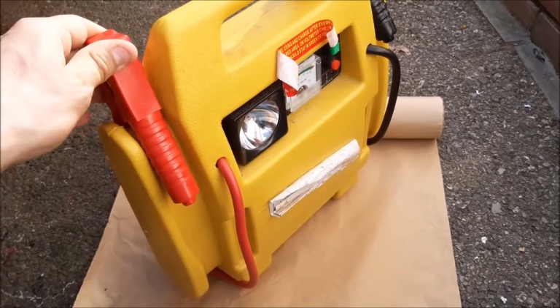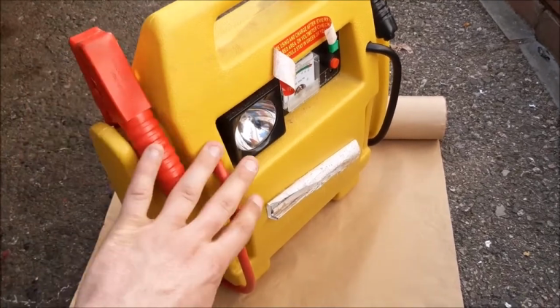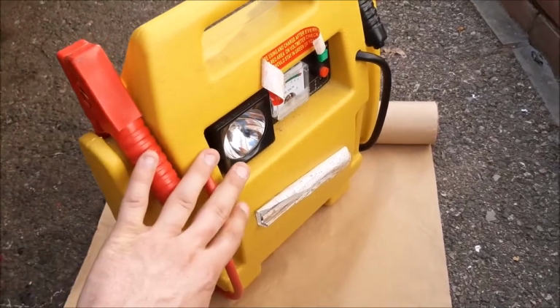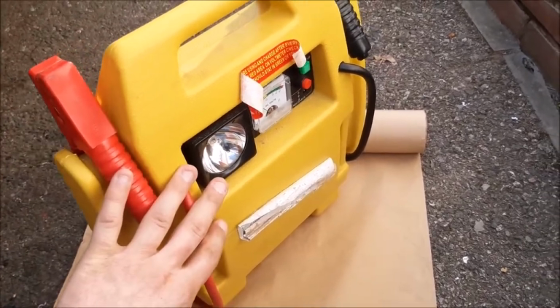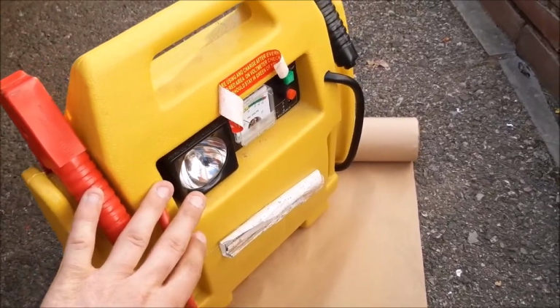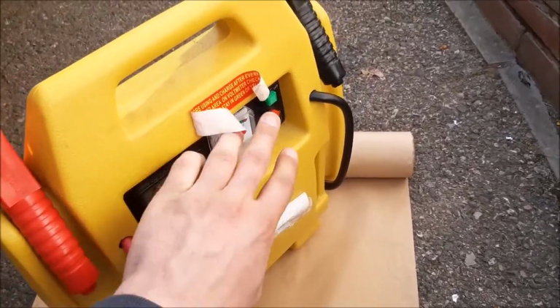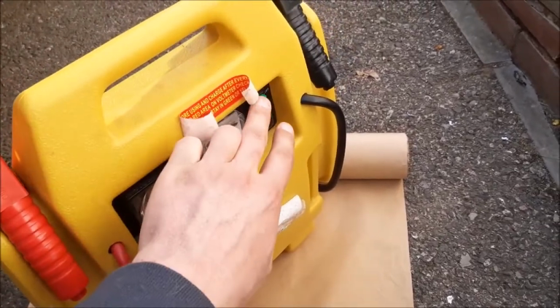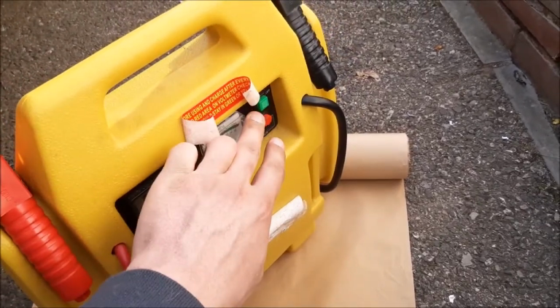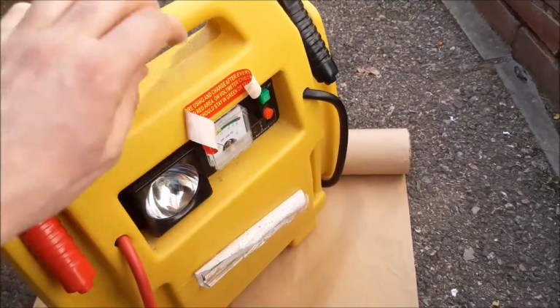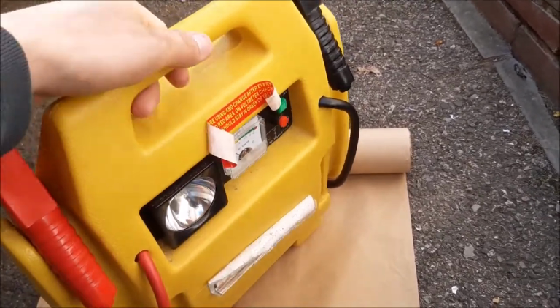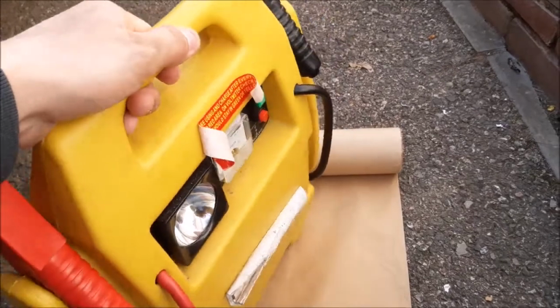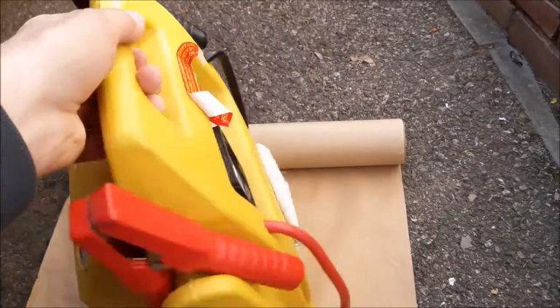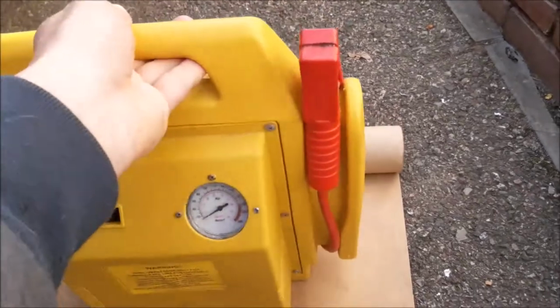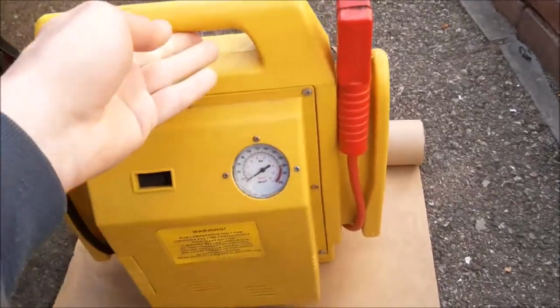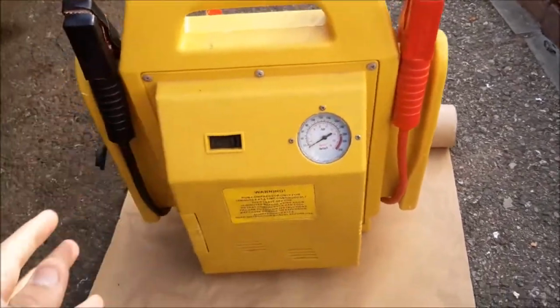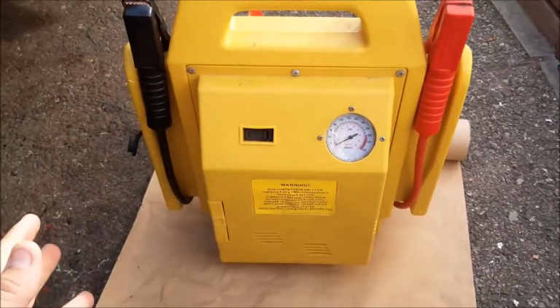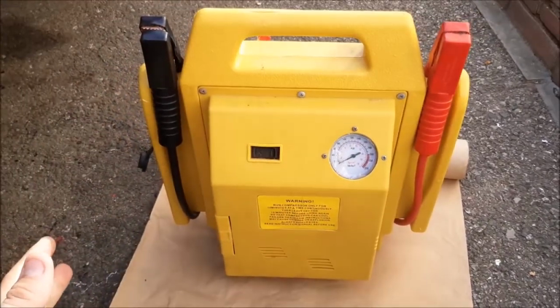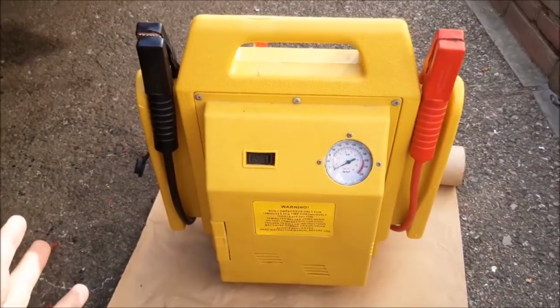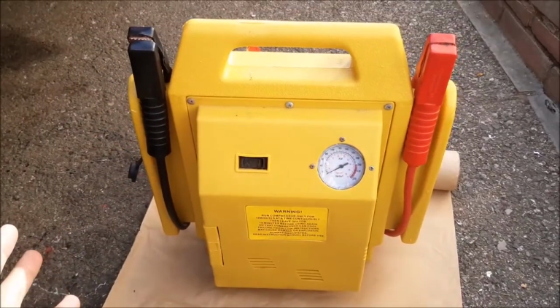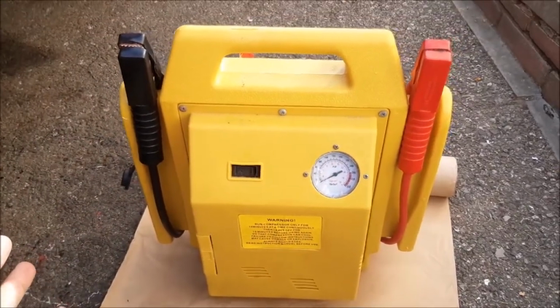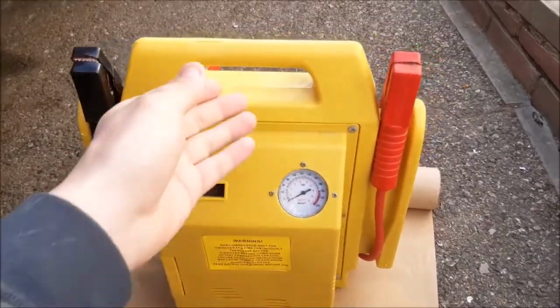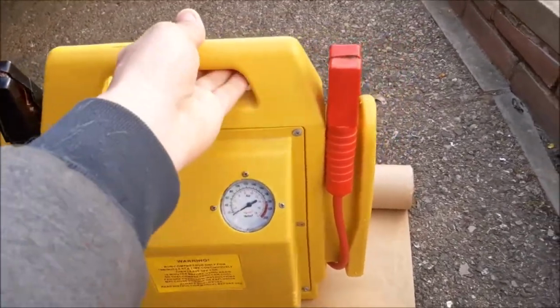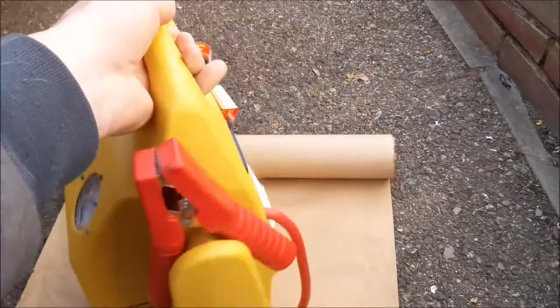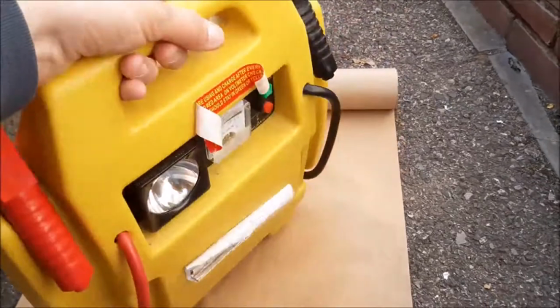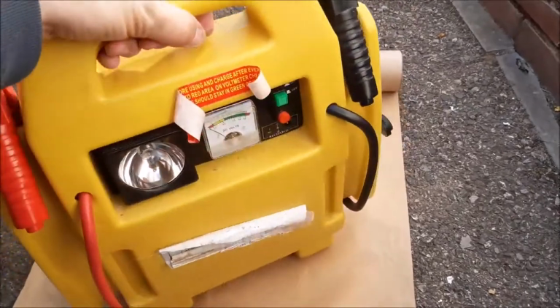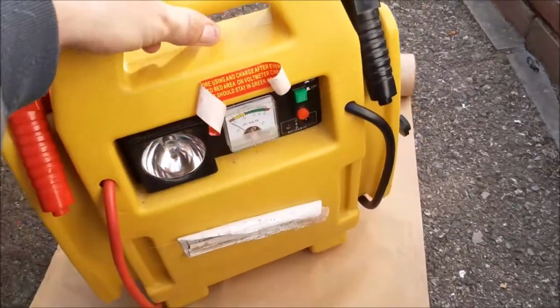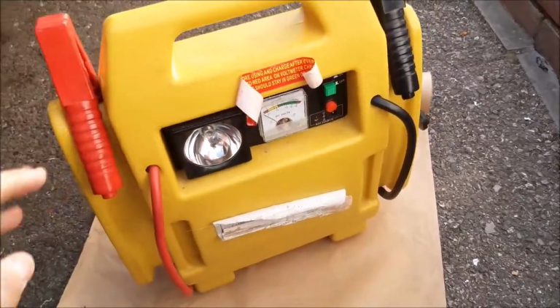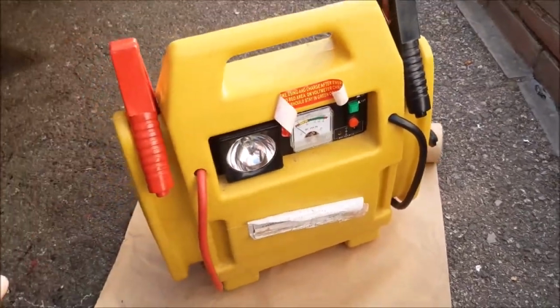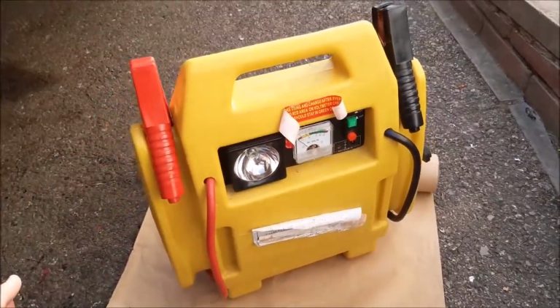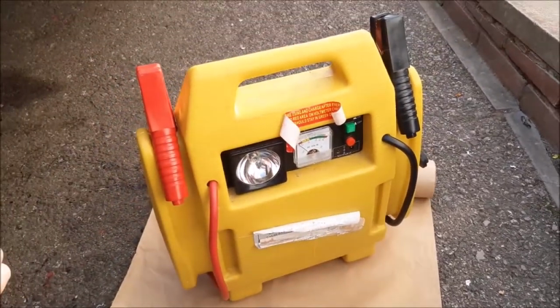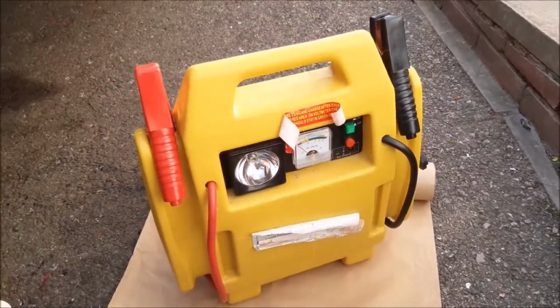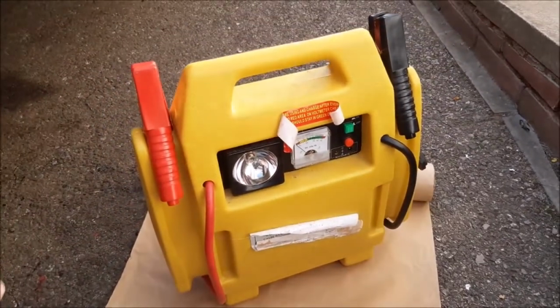You've got the jump wires going straight to the battery and some little charging wires to charge it up. This one has an air compressor which could go wrong, but essentially the battery is the only thing that can really fail.